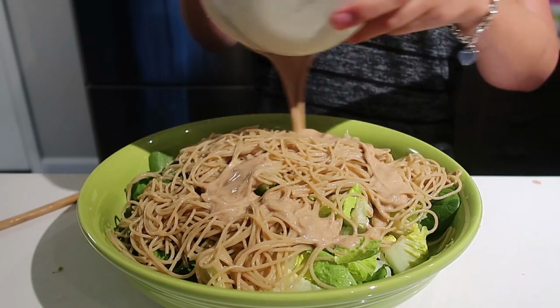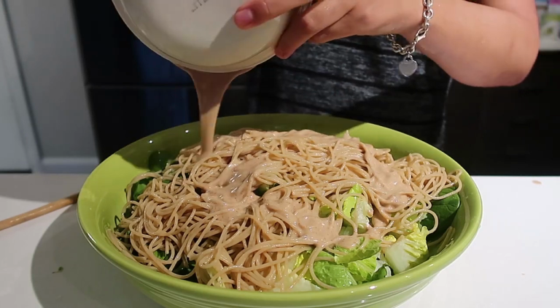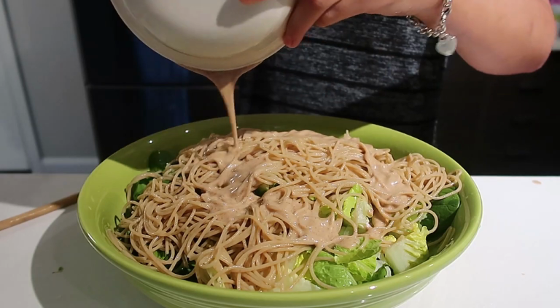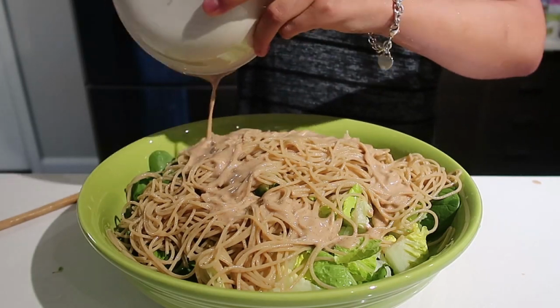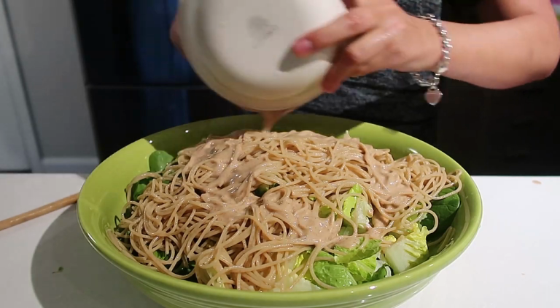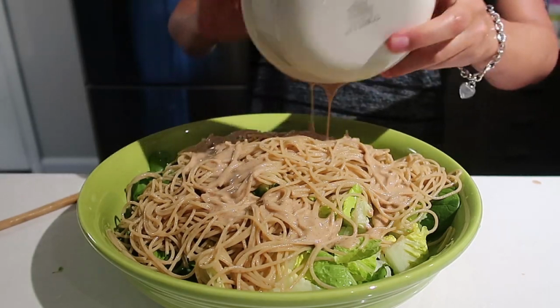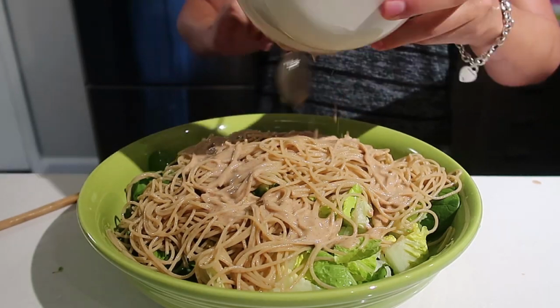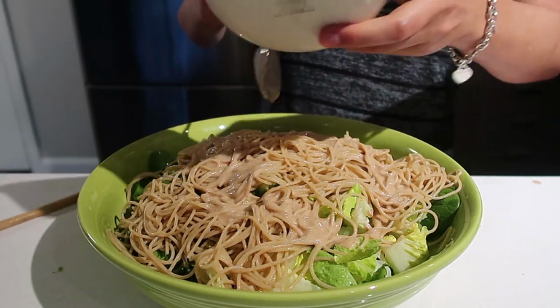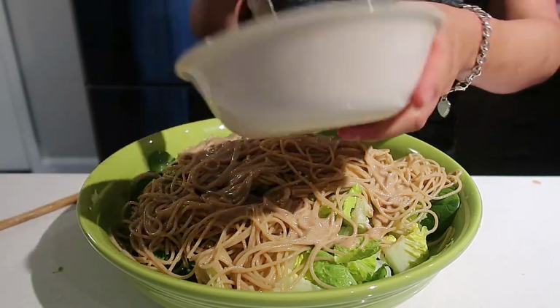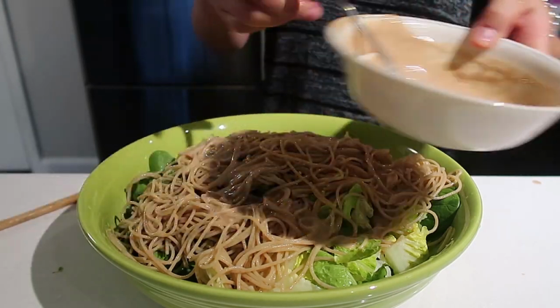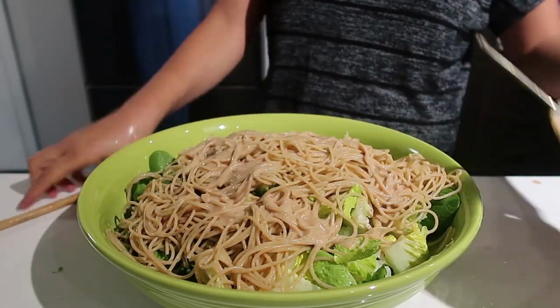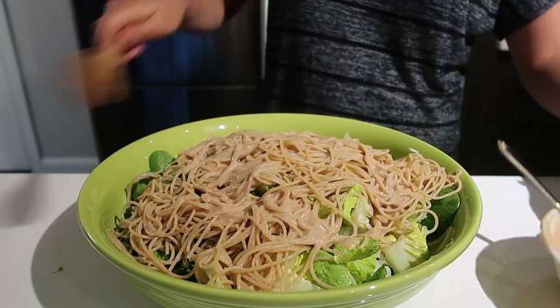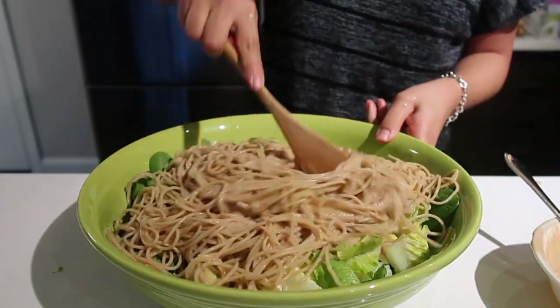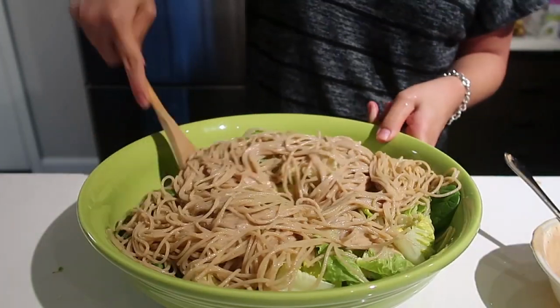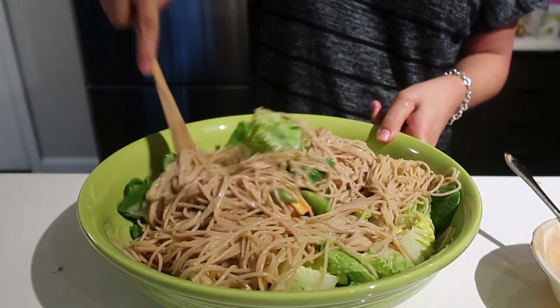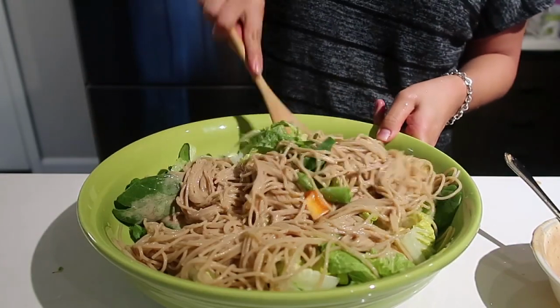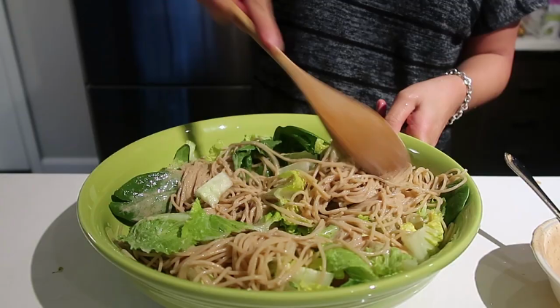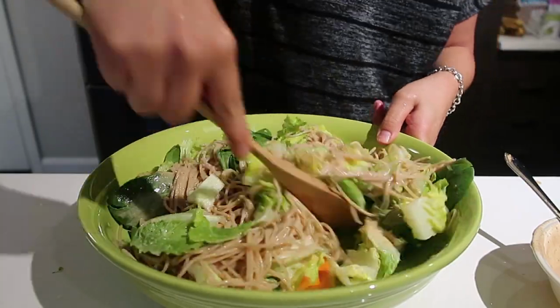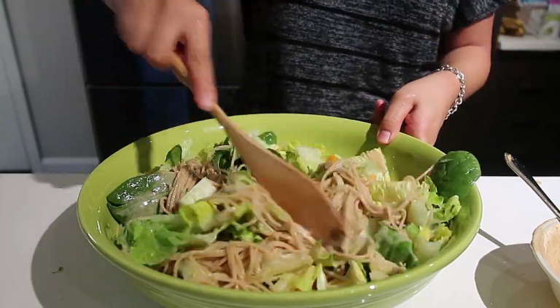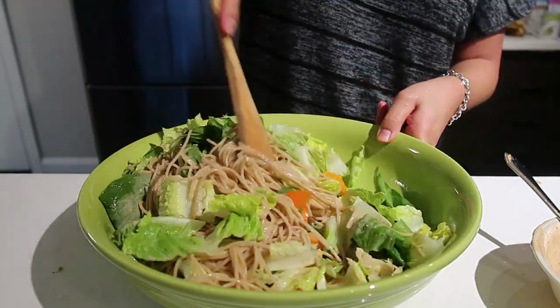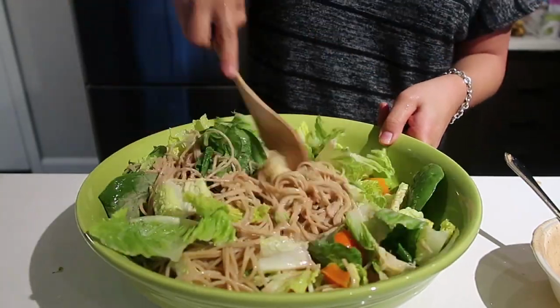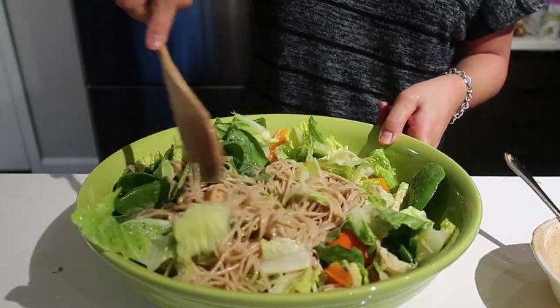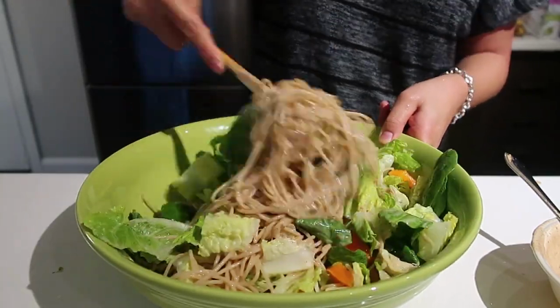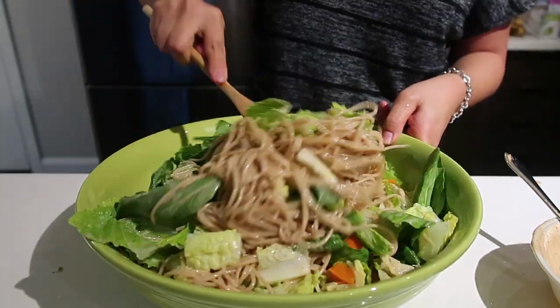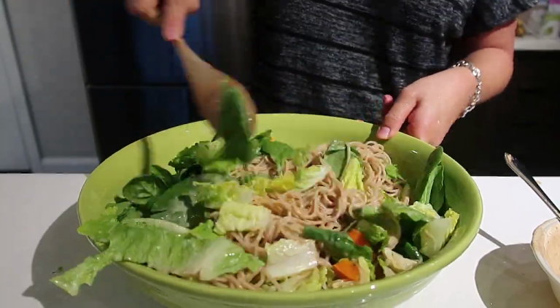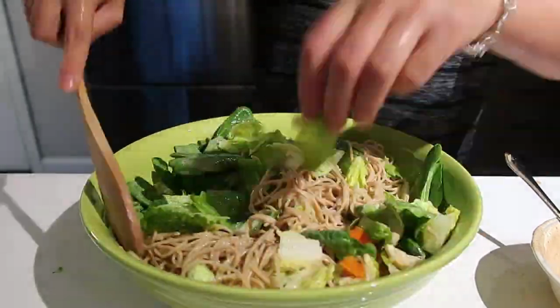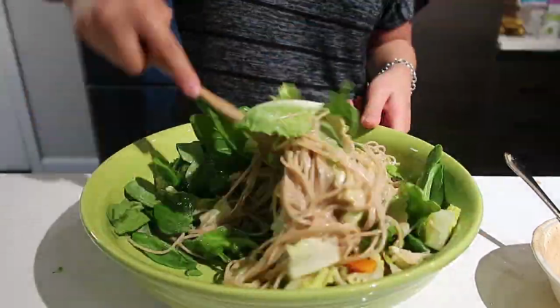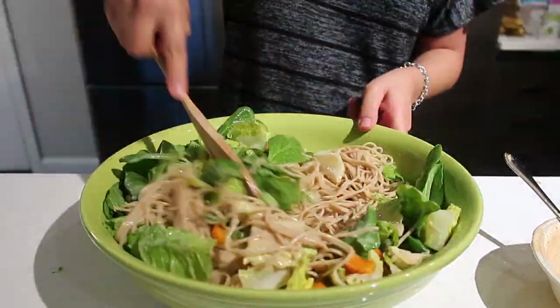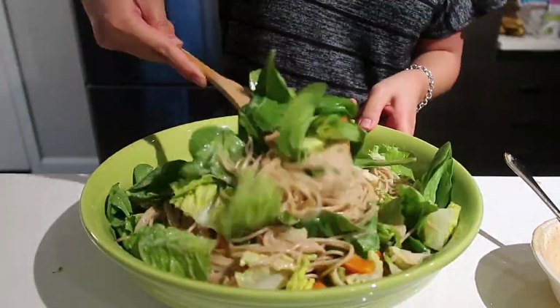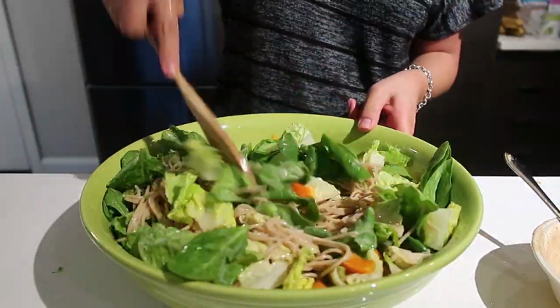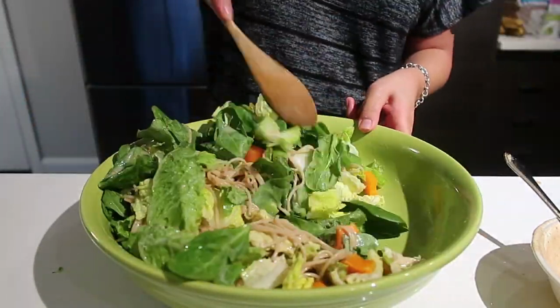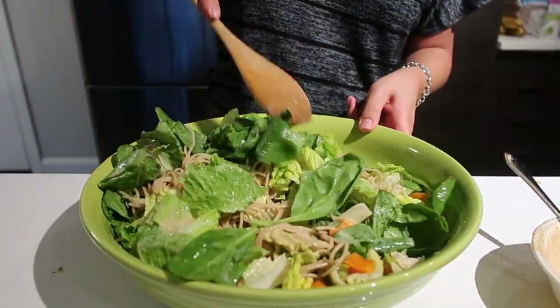I'd recommend adding just a little bit of sauce at a time, tasting as you go, and making more sauce if you need to. Then you just mix it well together and it's pretty much ready to serve.